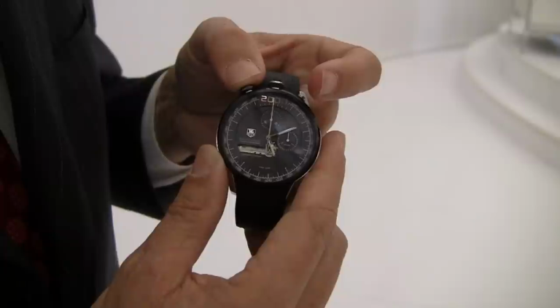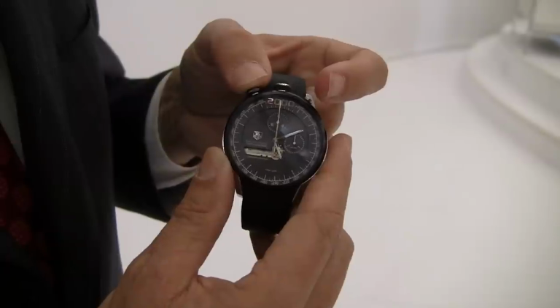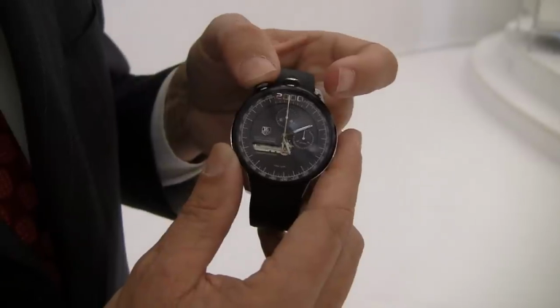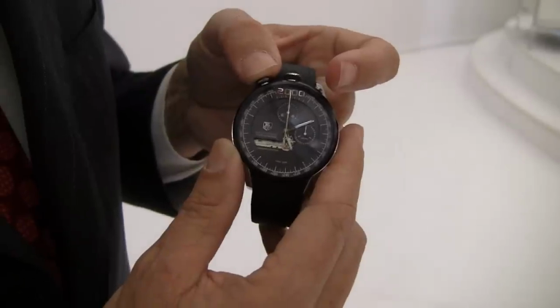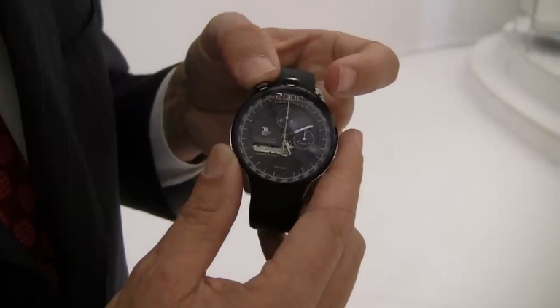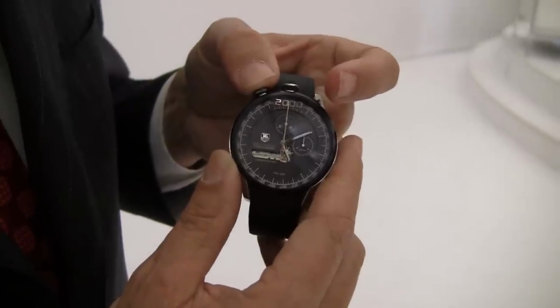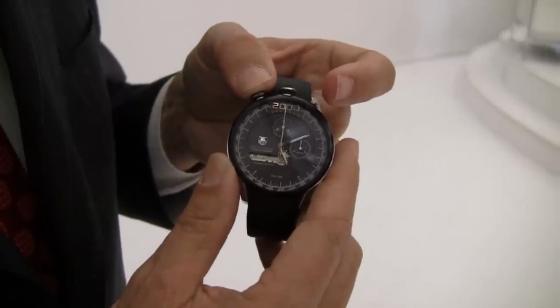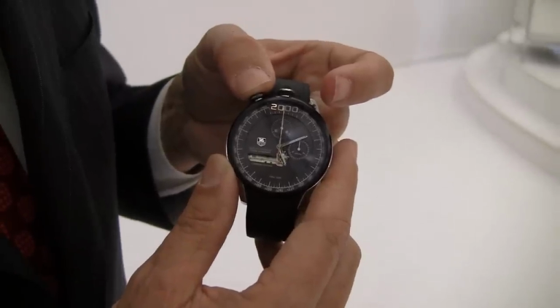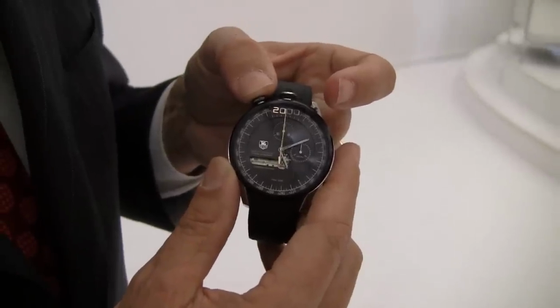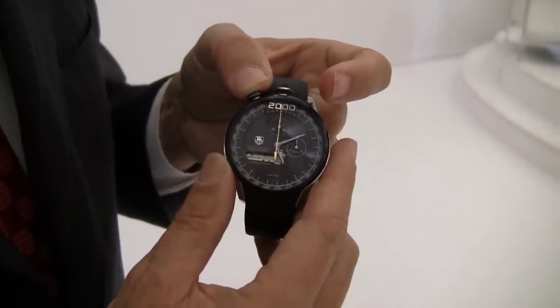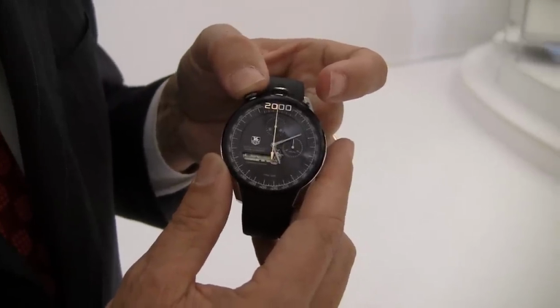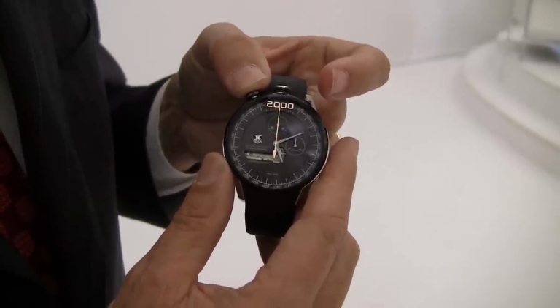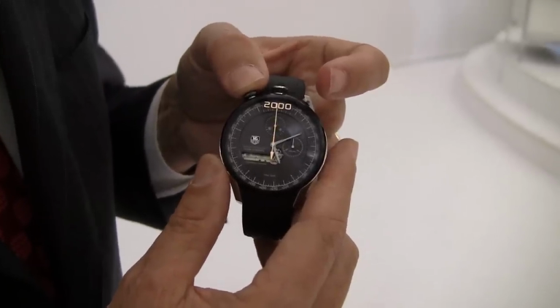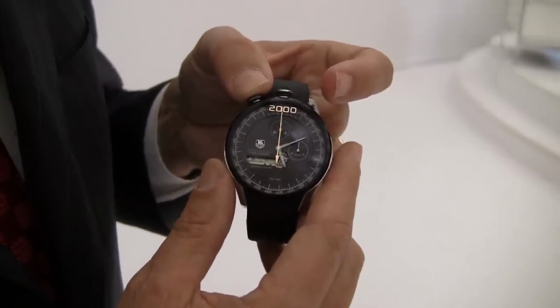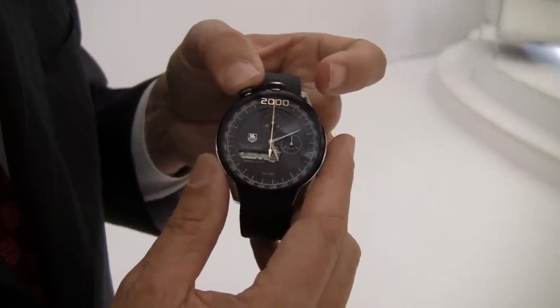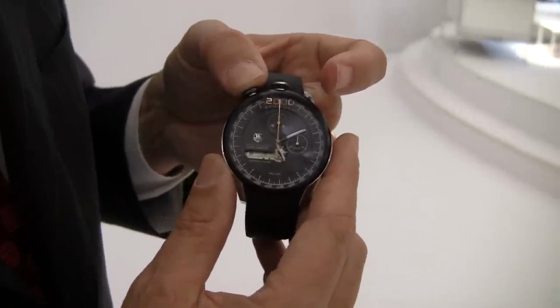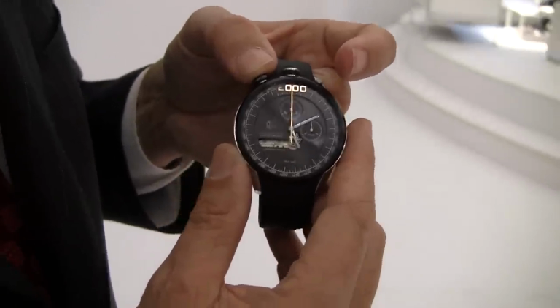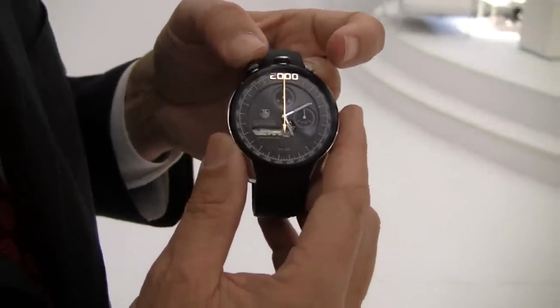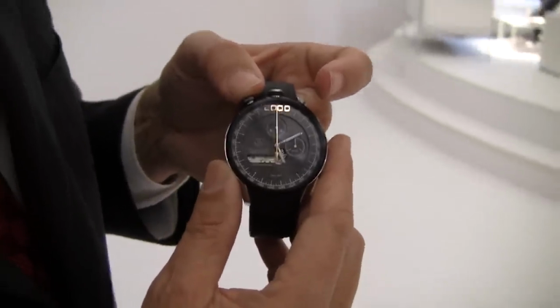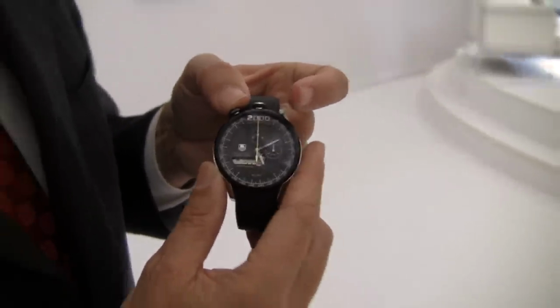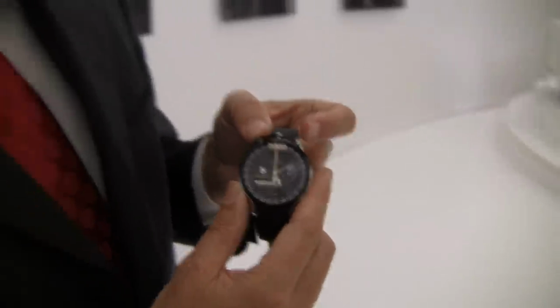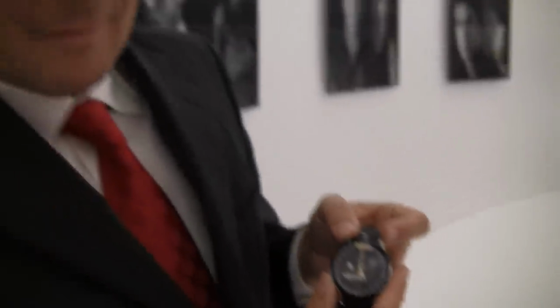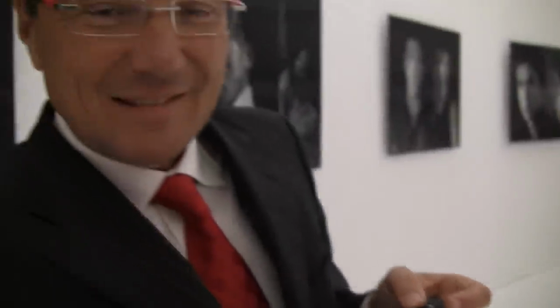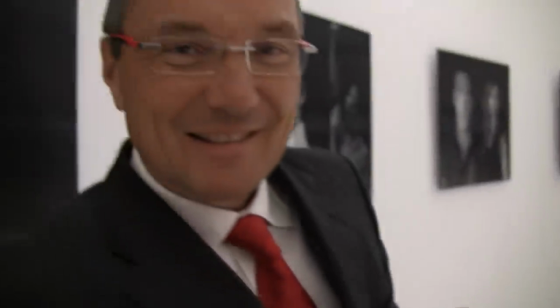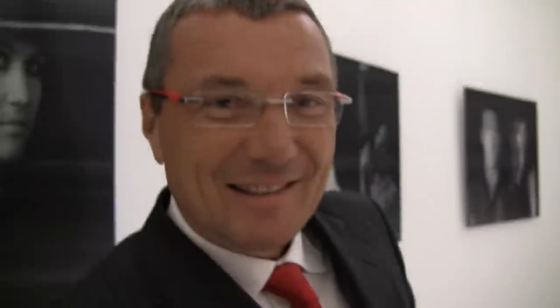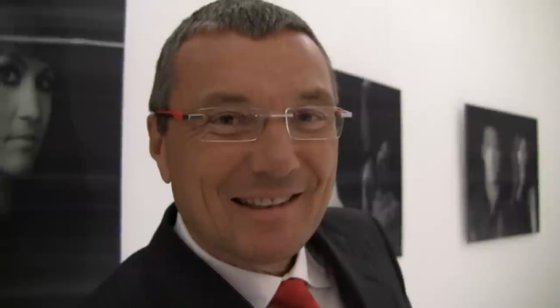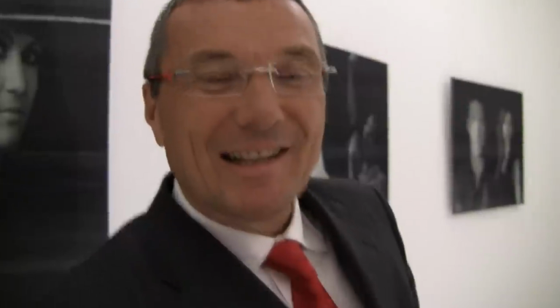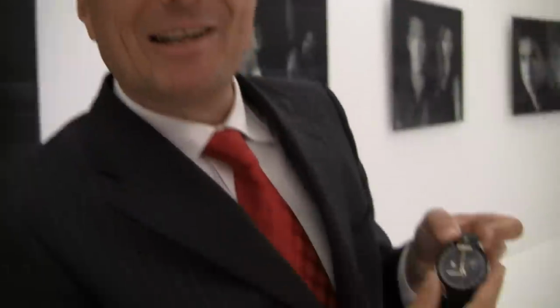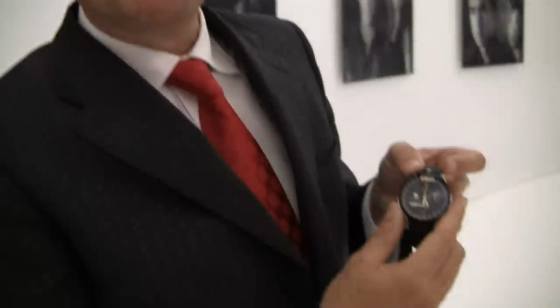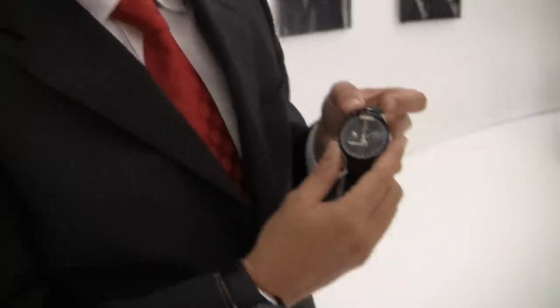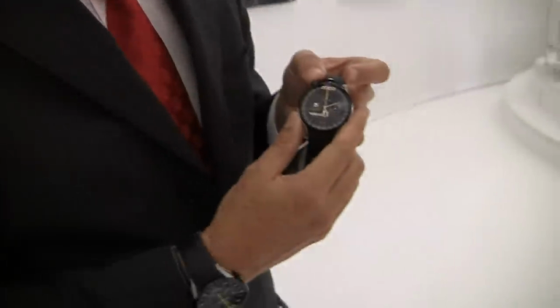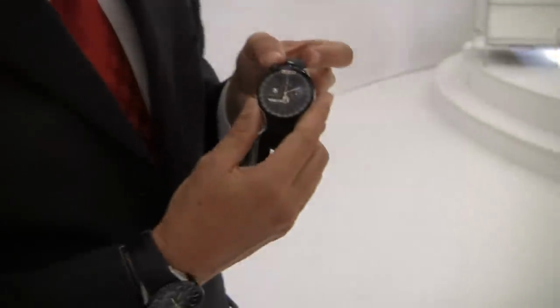Hi everyone, Arielle Adams here with TheBlogToRead.com. I'm here with Tag Heuer International CEO, Jean-Christophe Babin. Hello! Thank you so much.